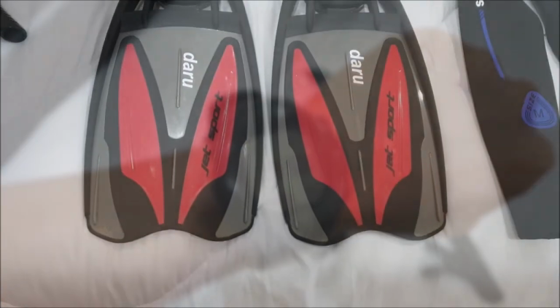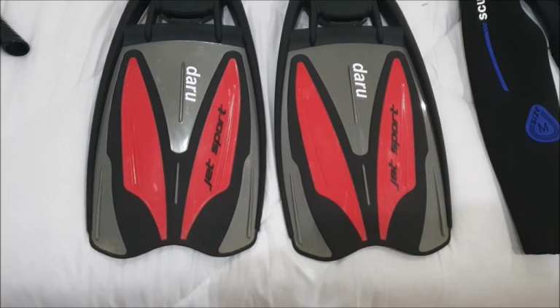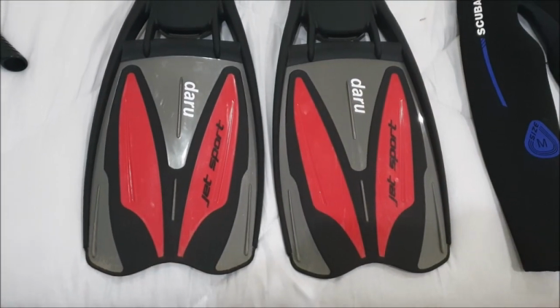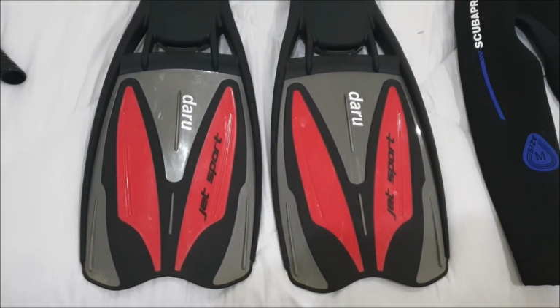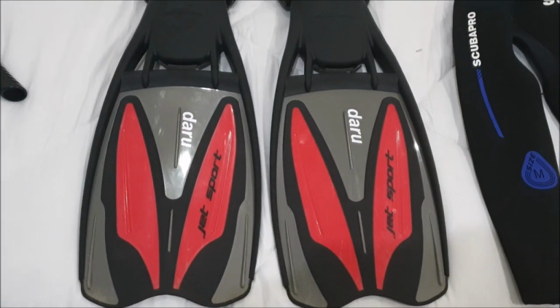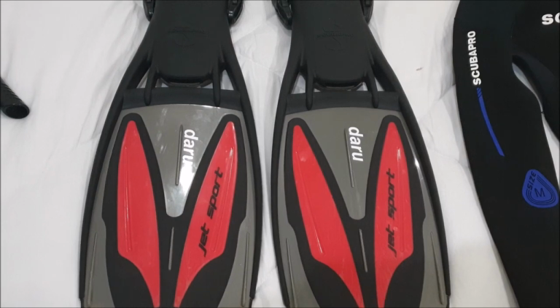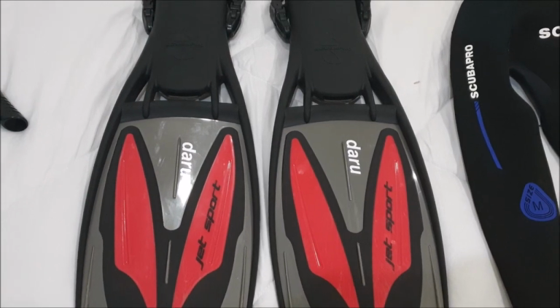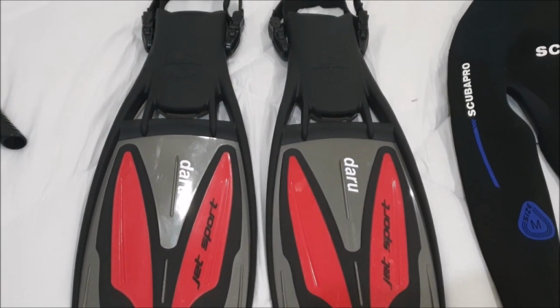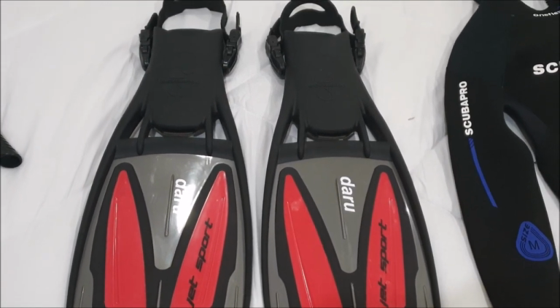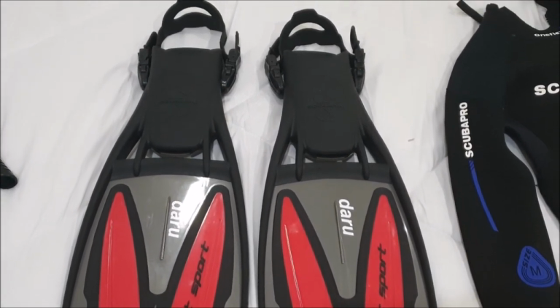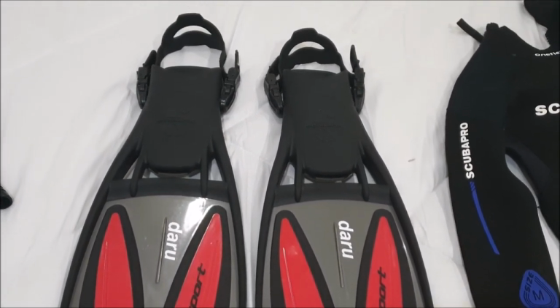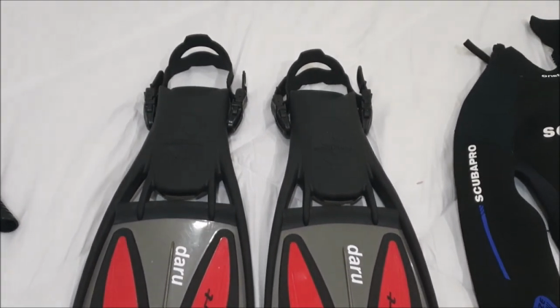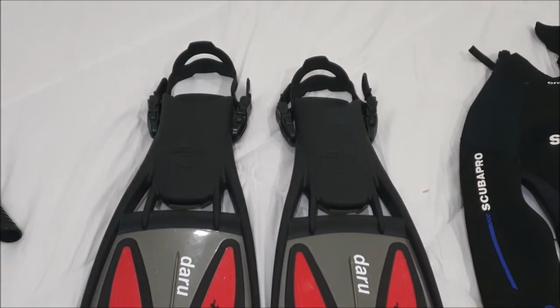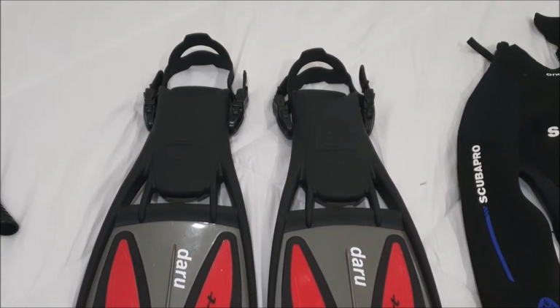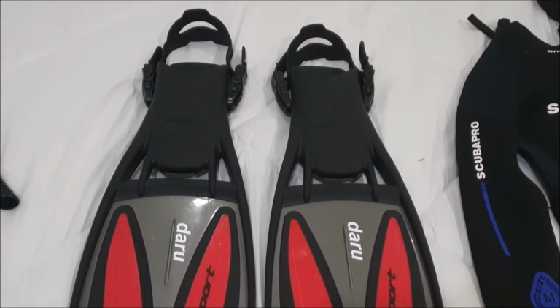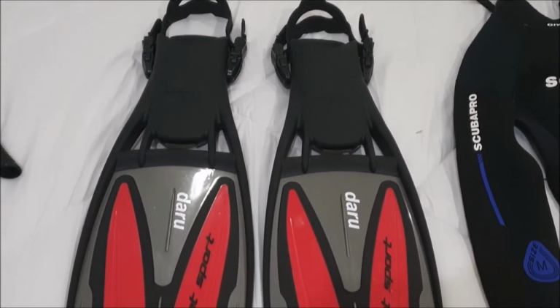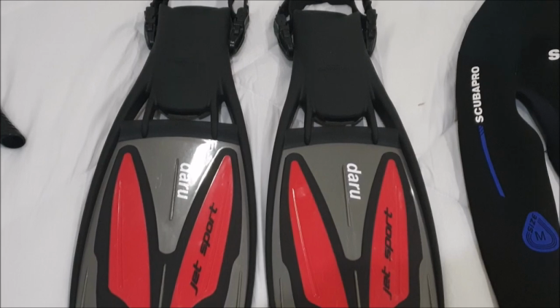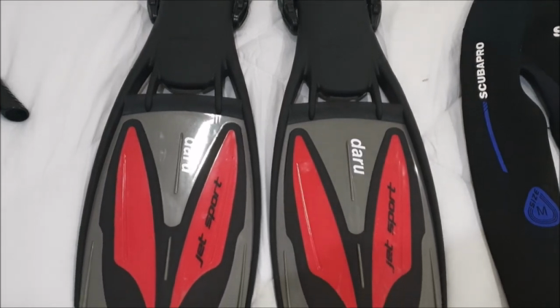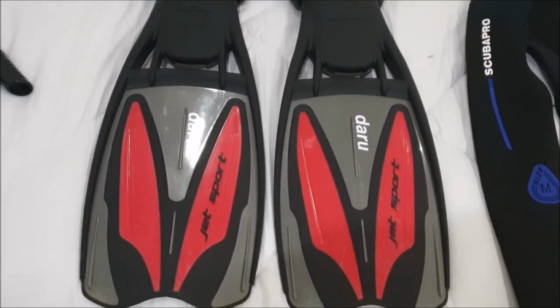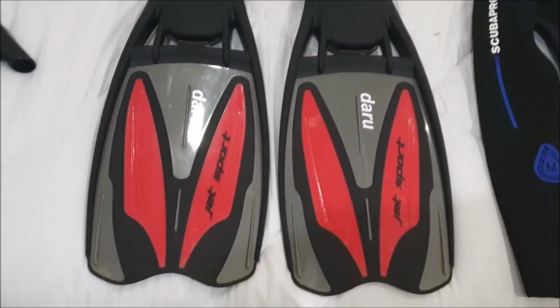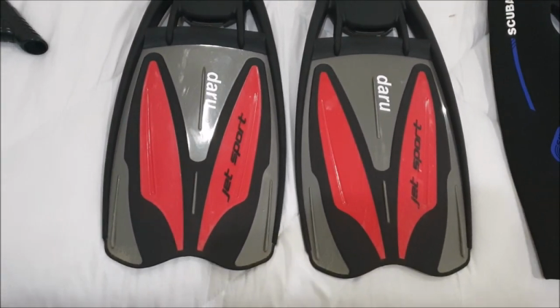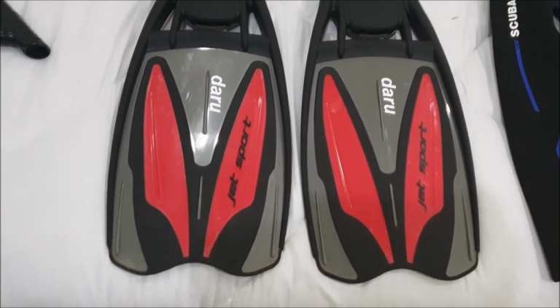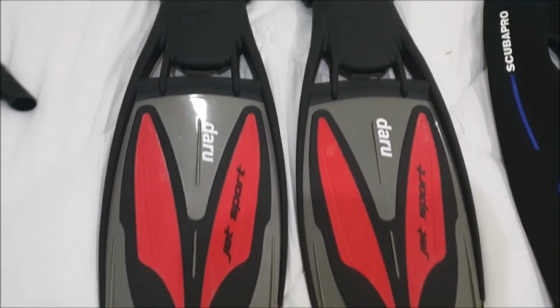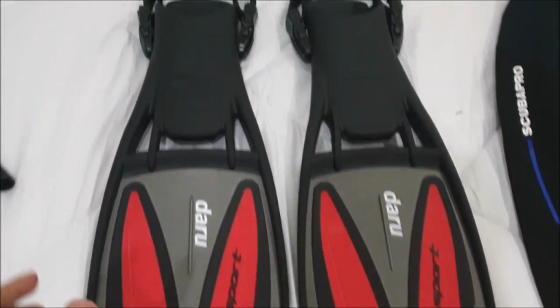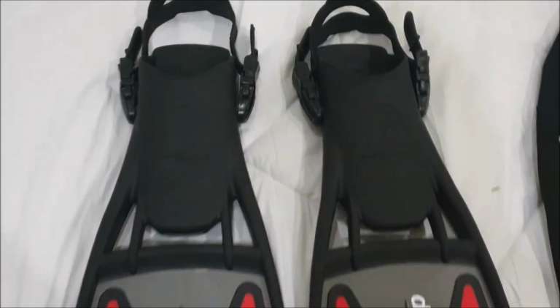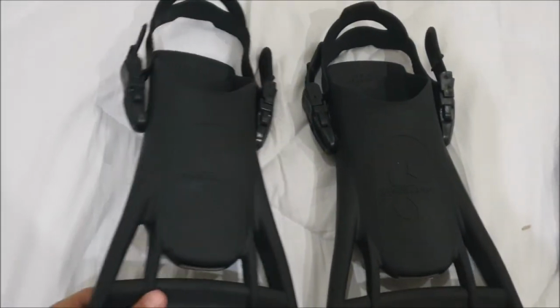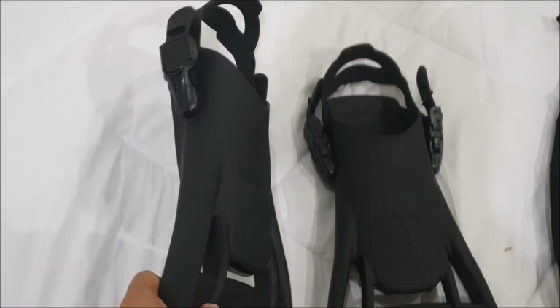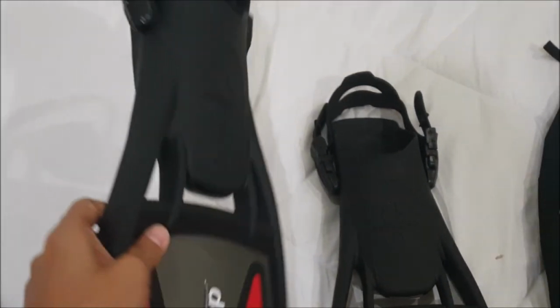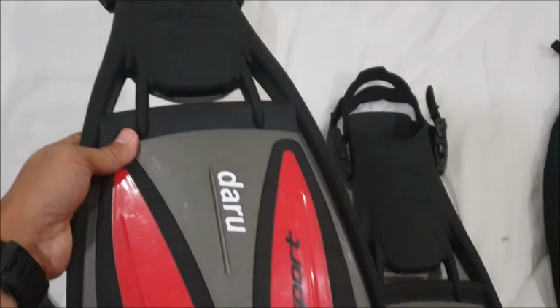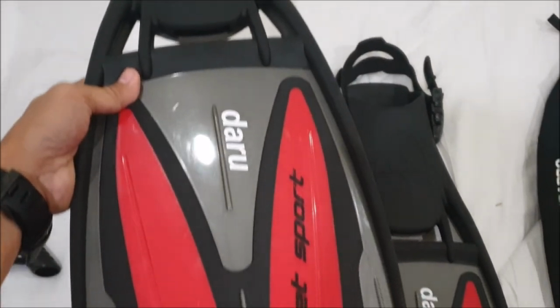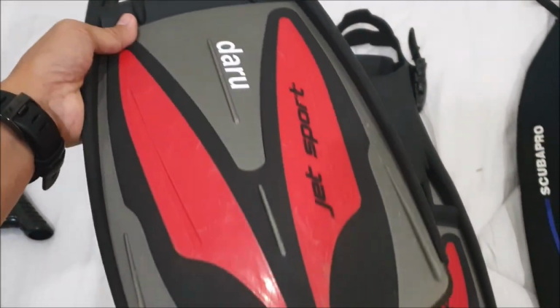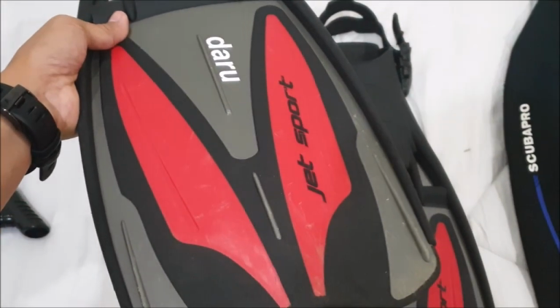My next item is these Scubapro Jet Sport fins. These are not the best fins out there but they do the job. For me it's not too heavy and not too light, so I feel comfortable with them.